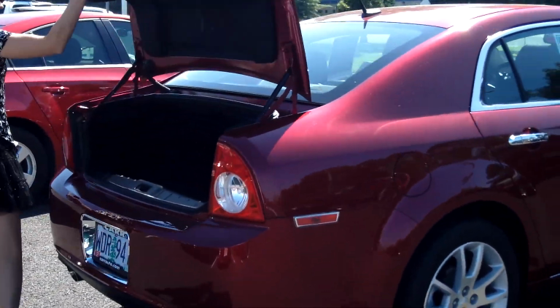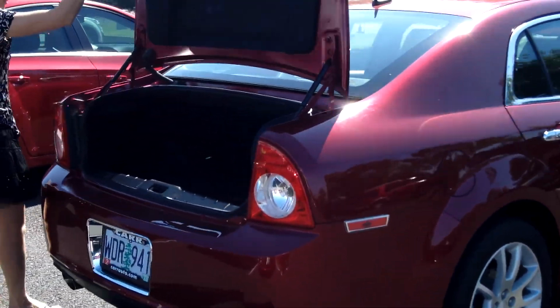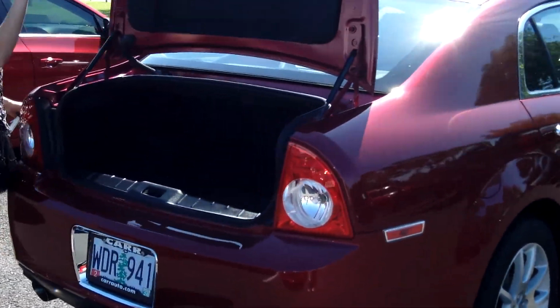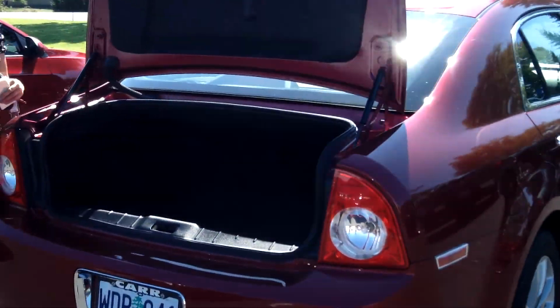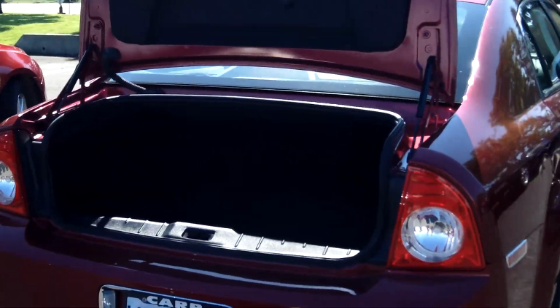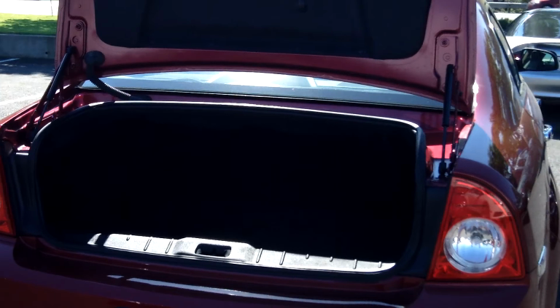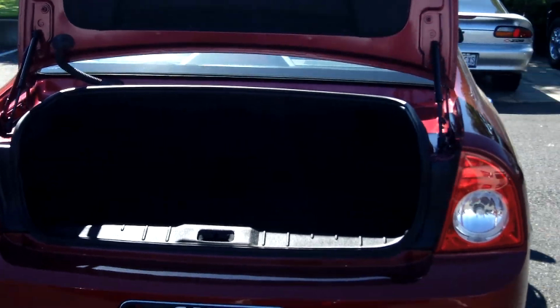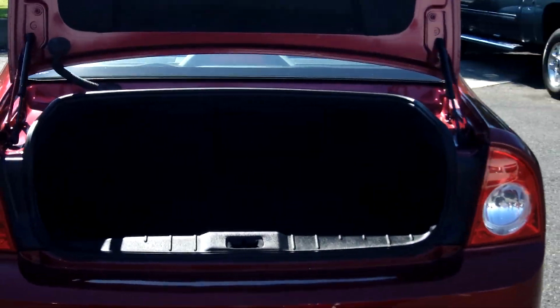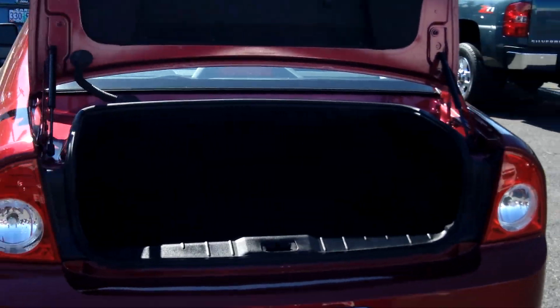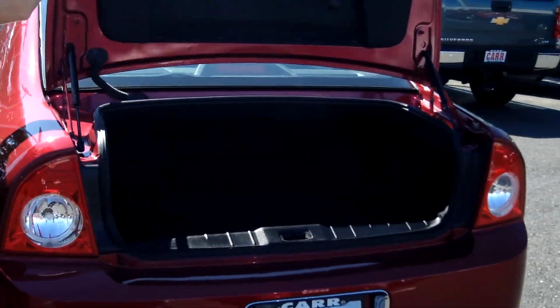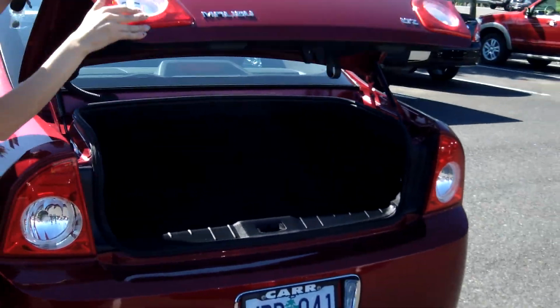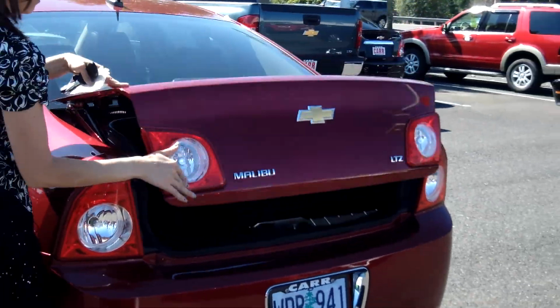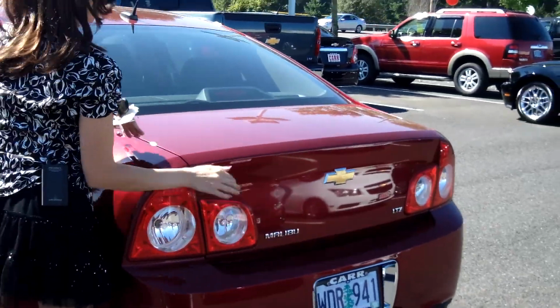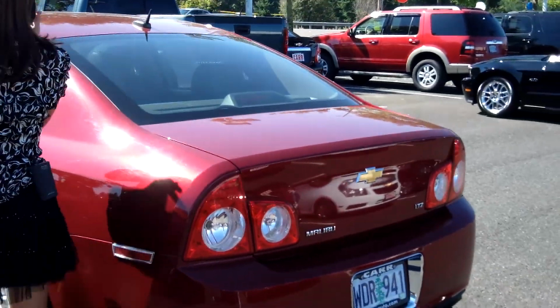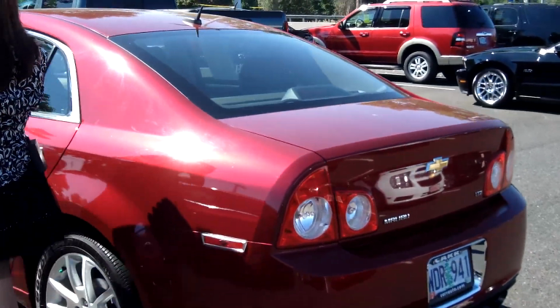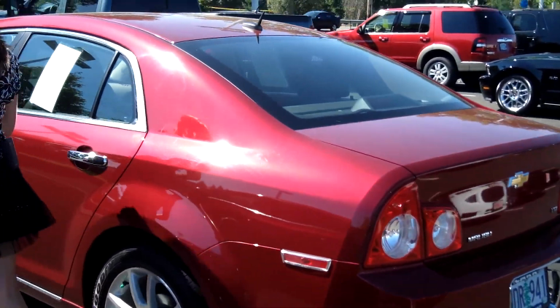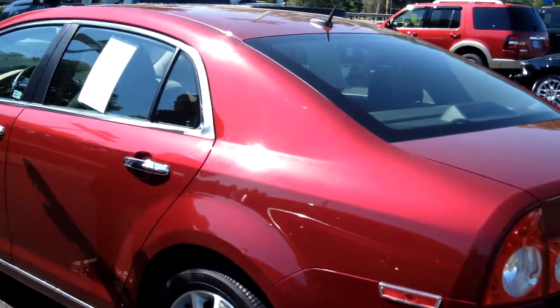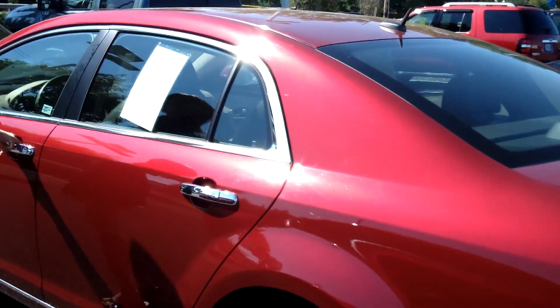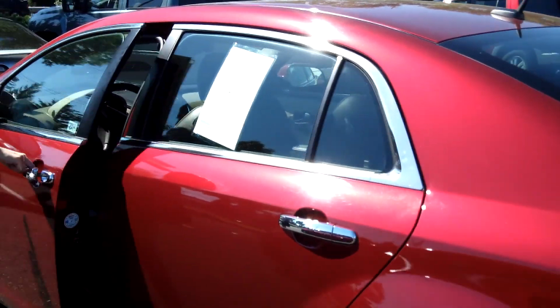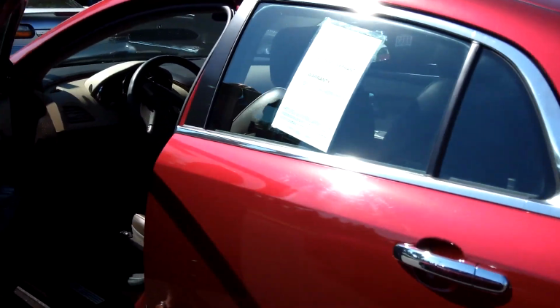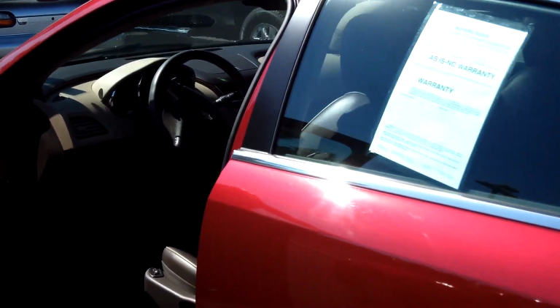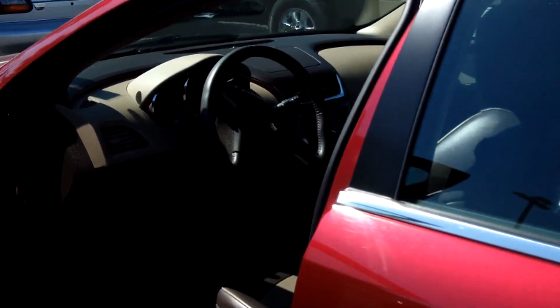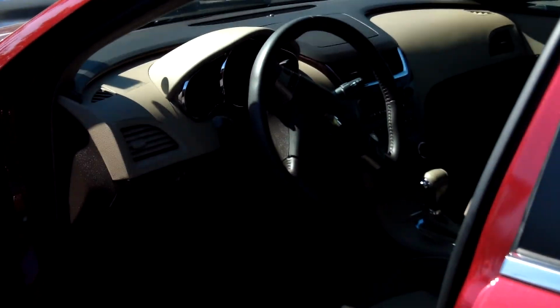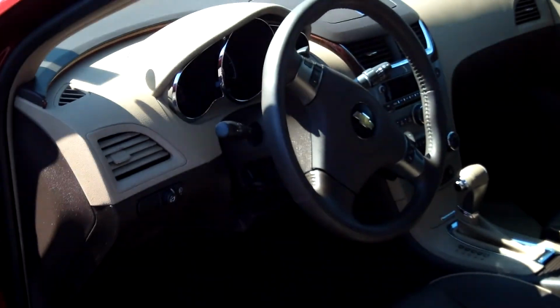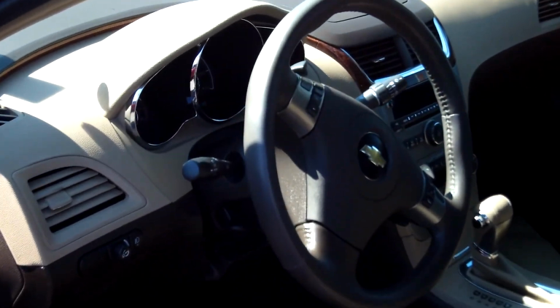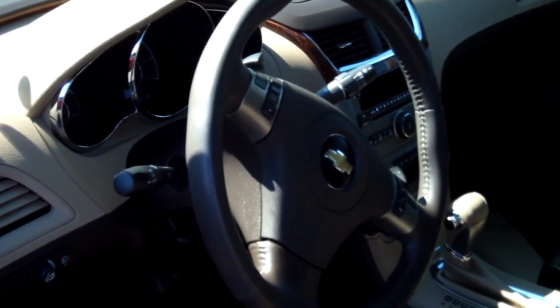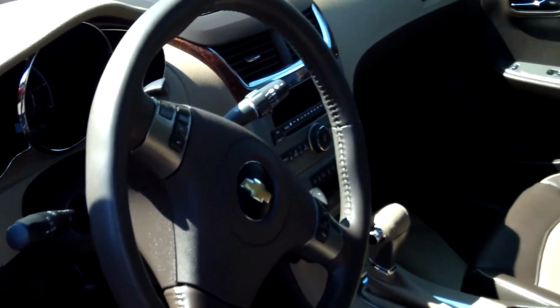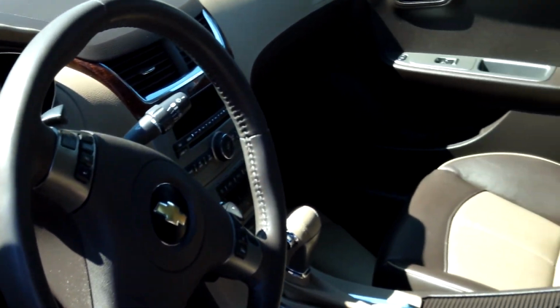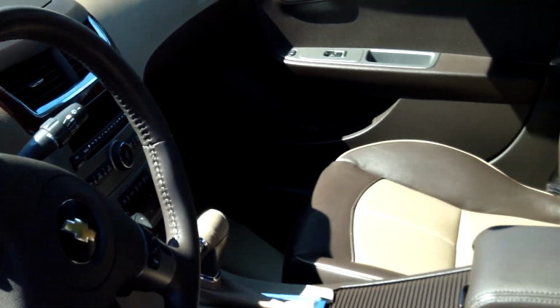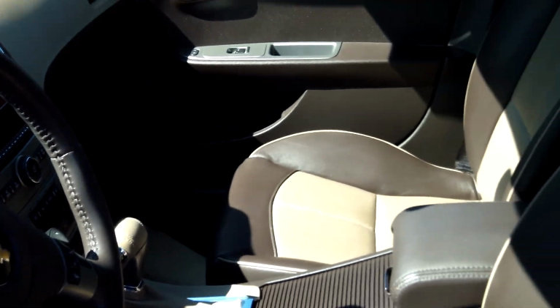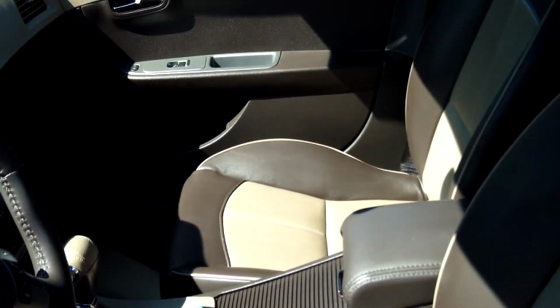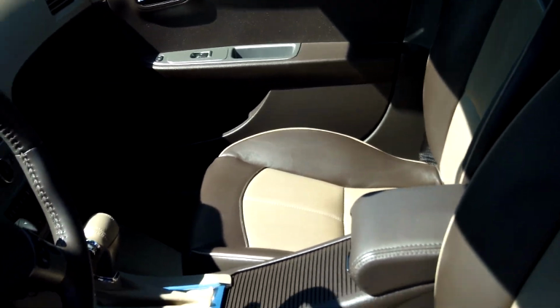It has plenty of cargo space in the trunk. Heated seats, MP3 player, power door locks and windows, and cruise control.